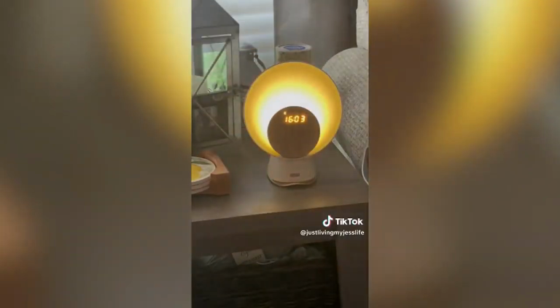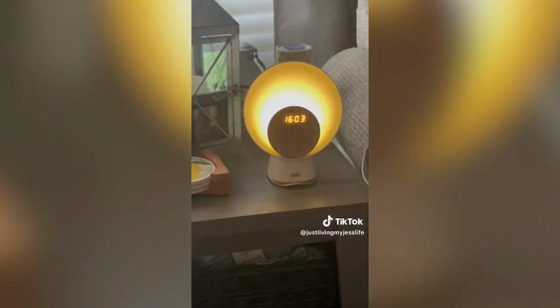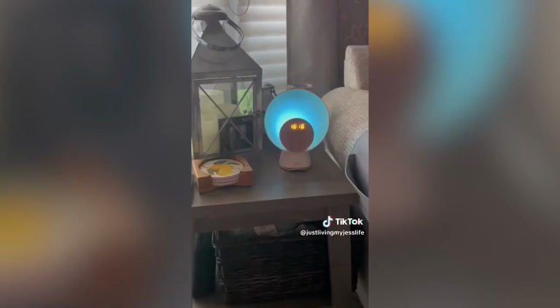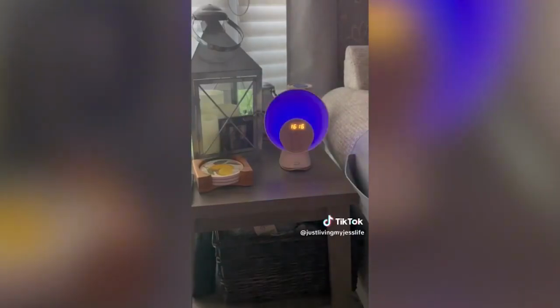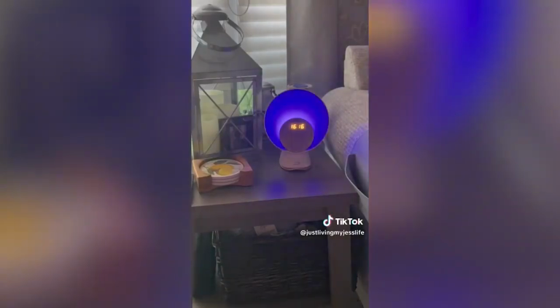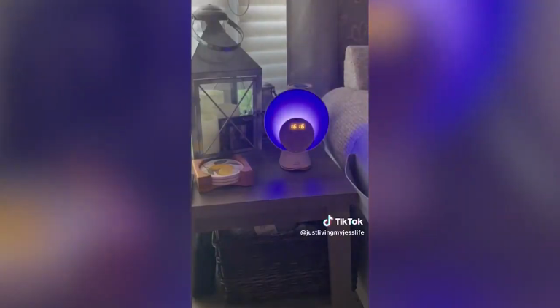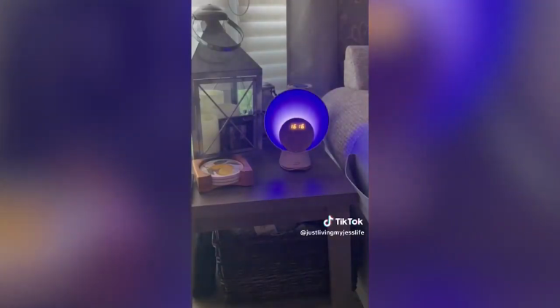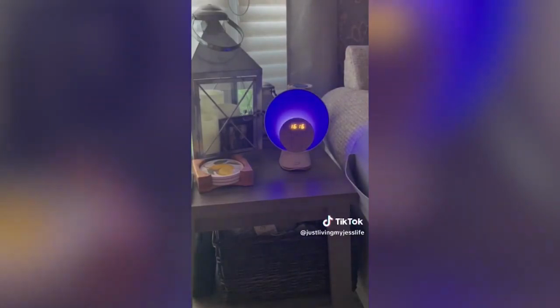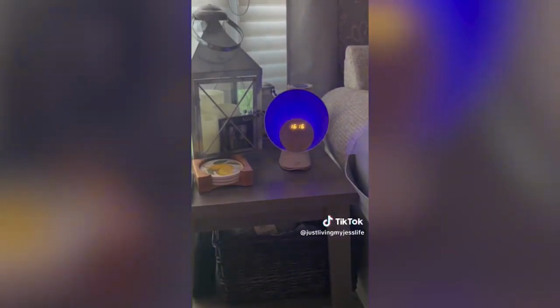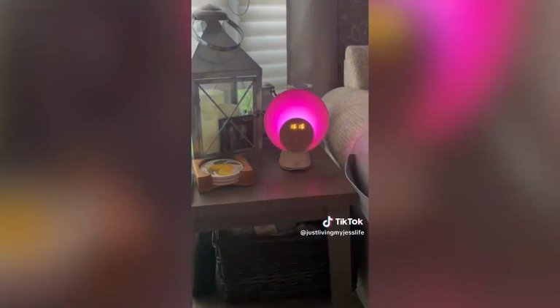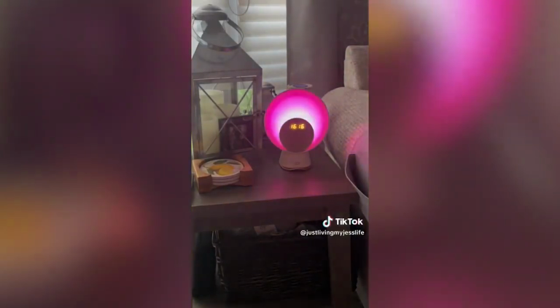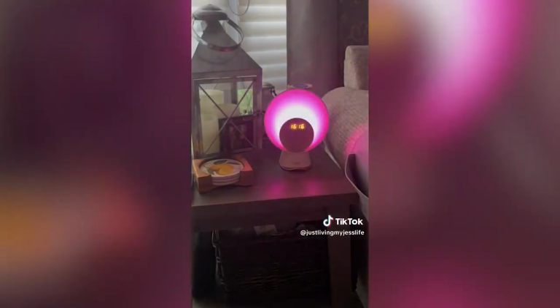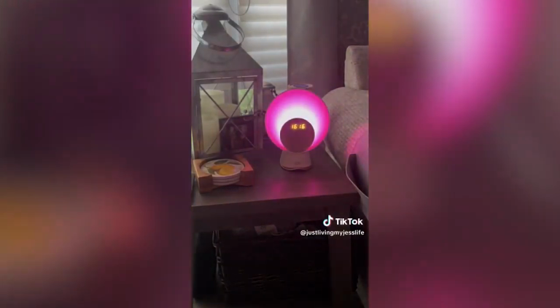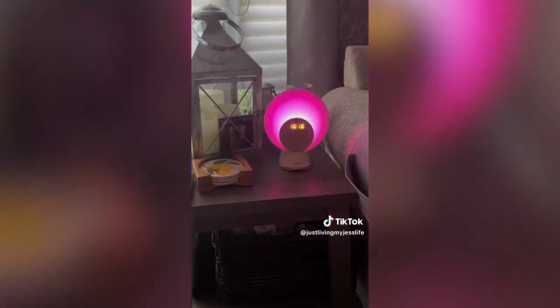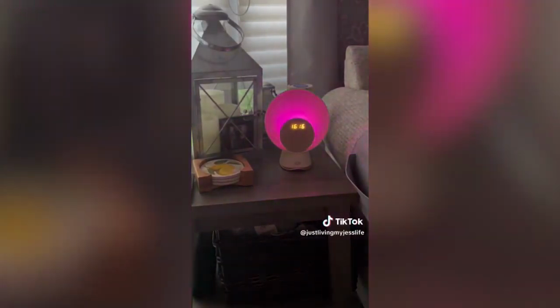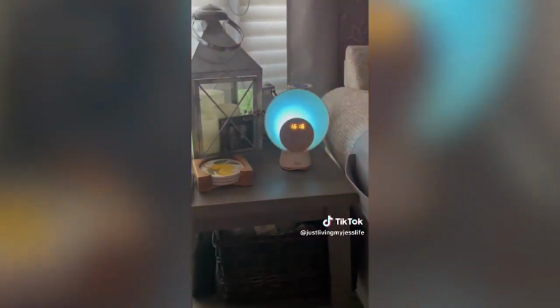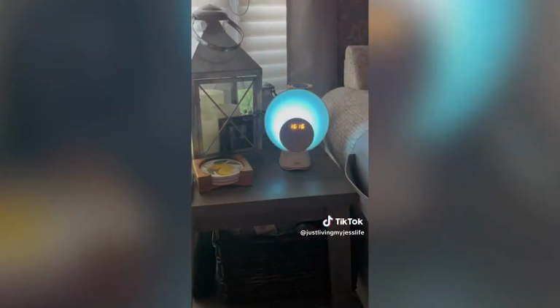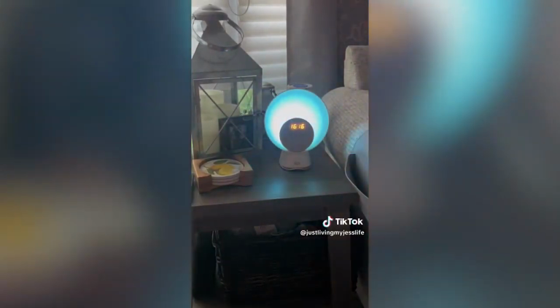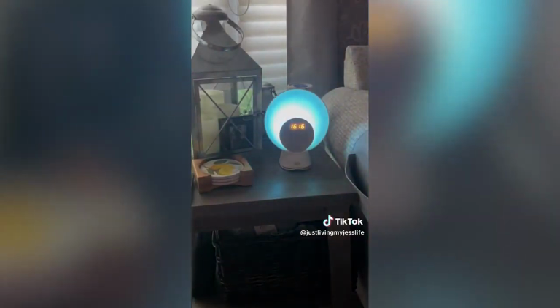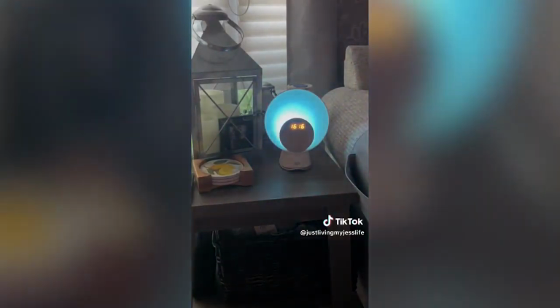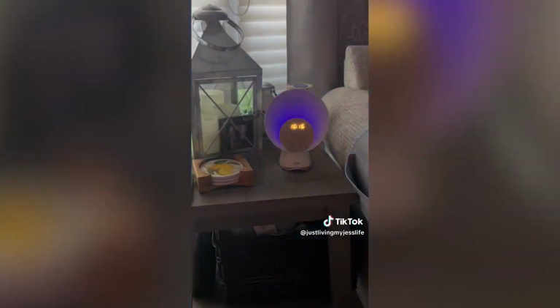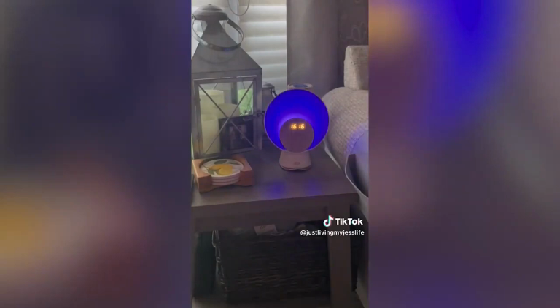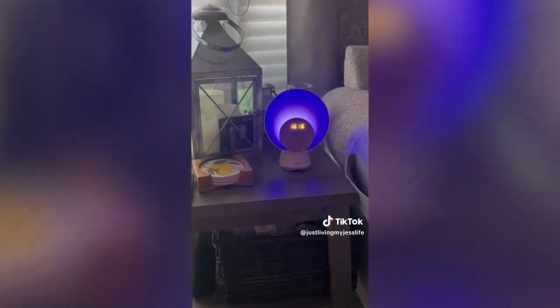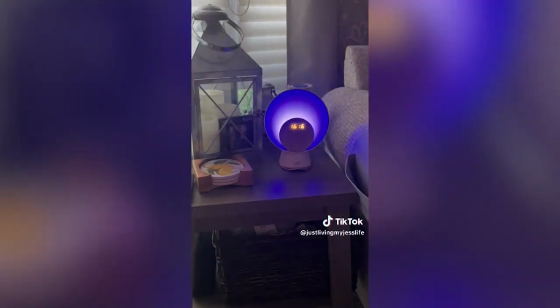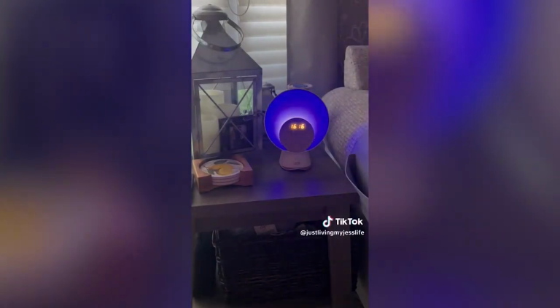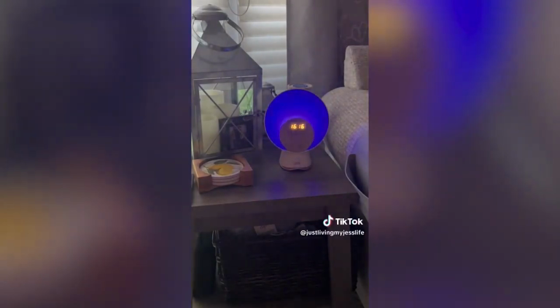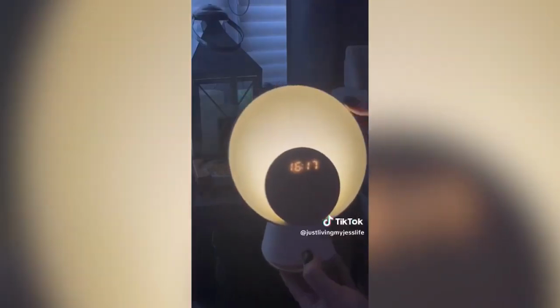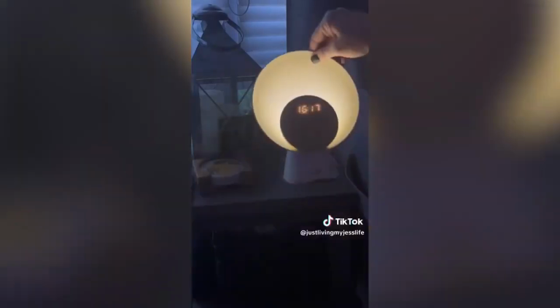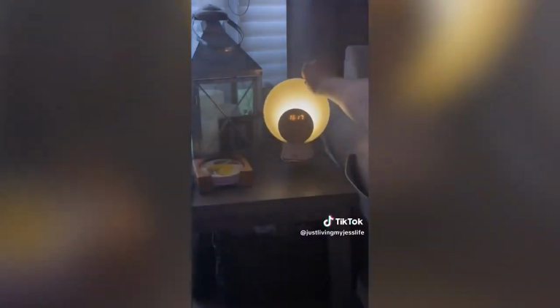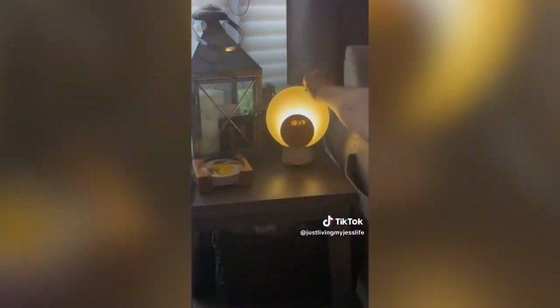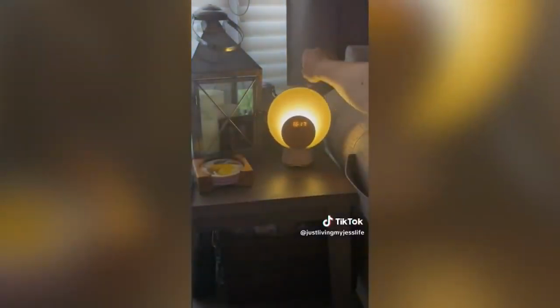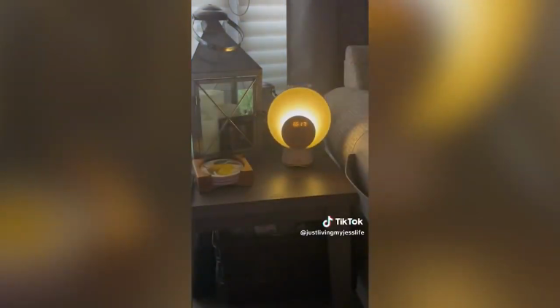You can use the wave of your hand to turn the light on and off or to snooze the alarm clock. It also features a color-changing breathing light. Wake up in a better mood with this lamp beside your bed.